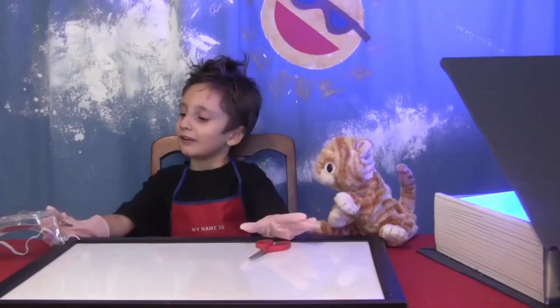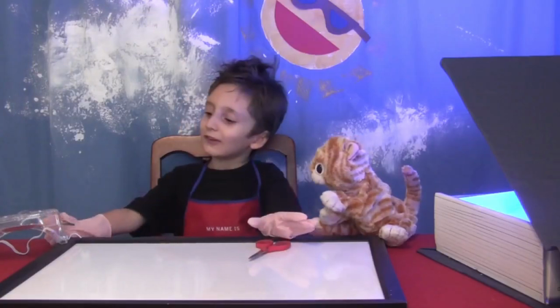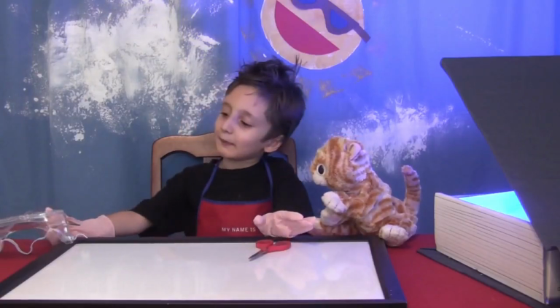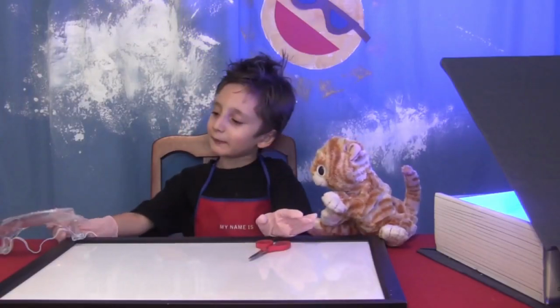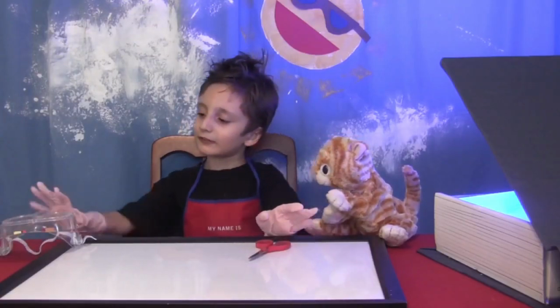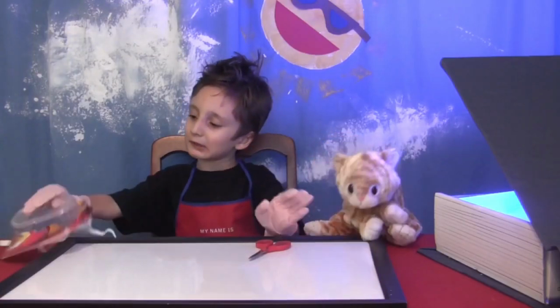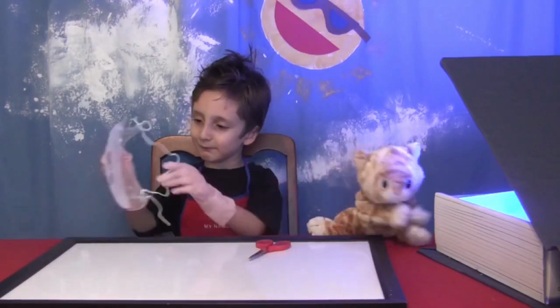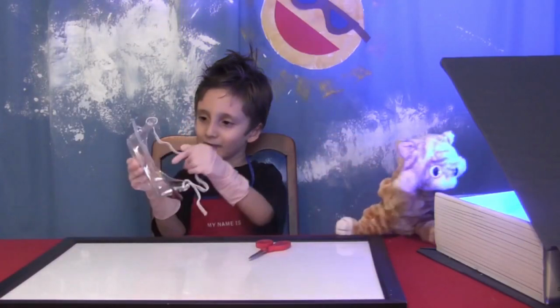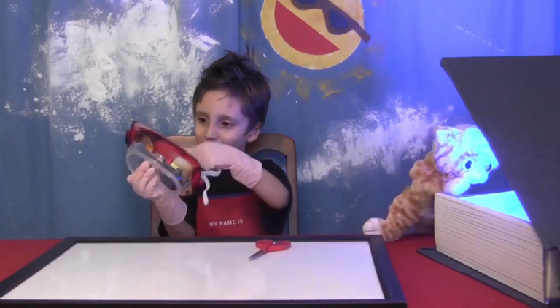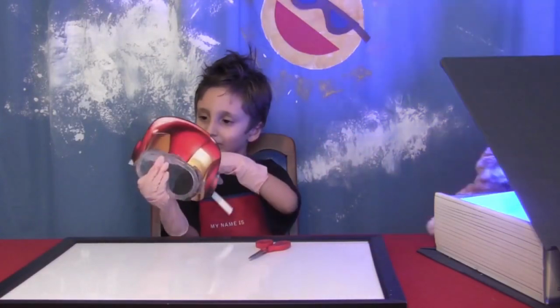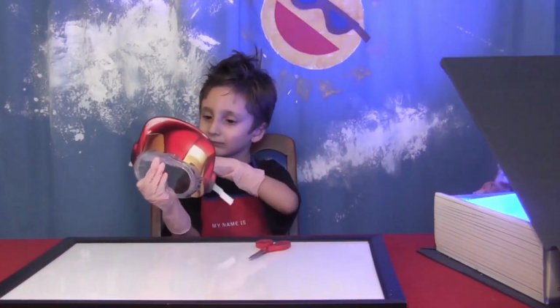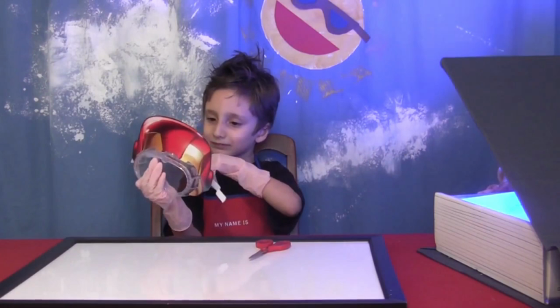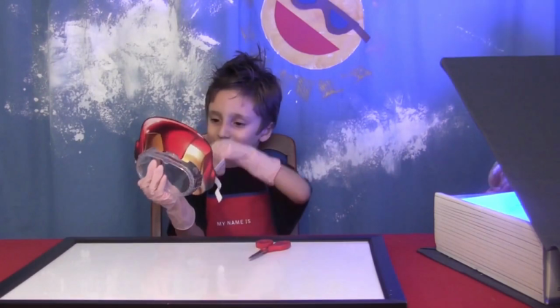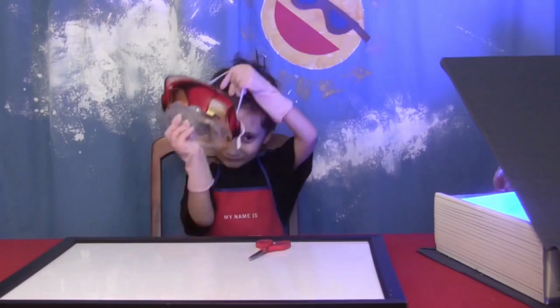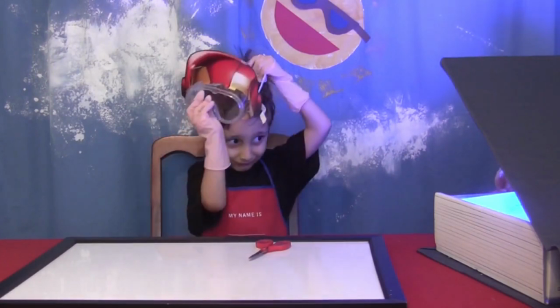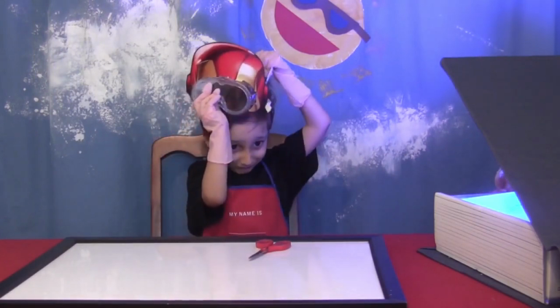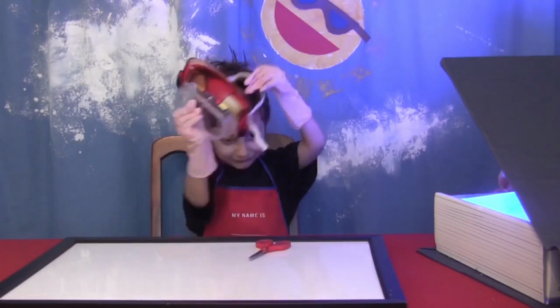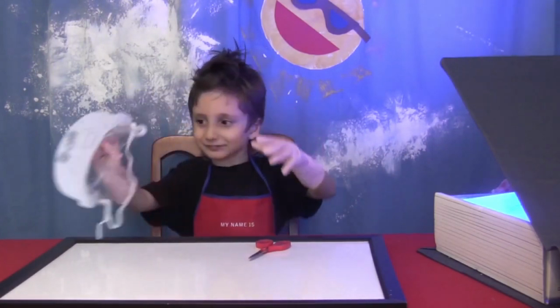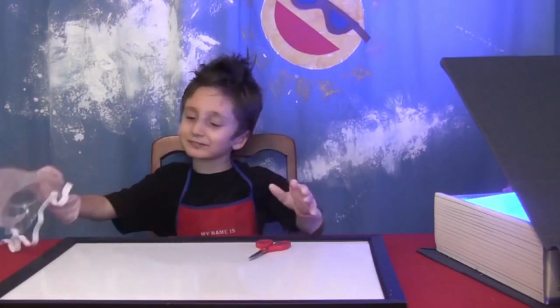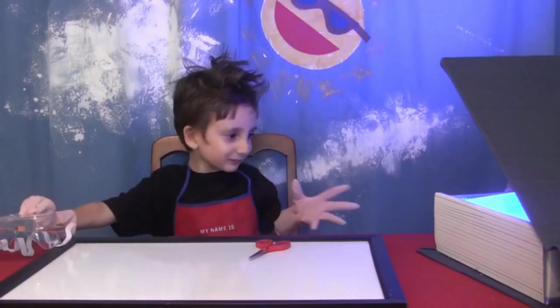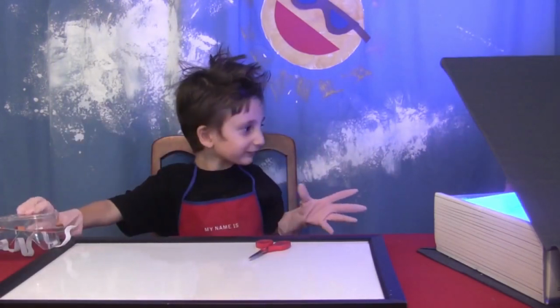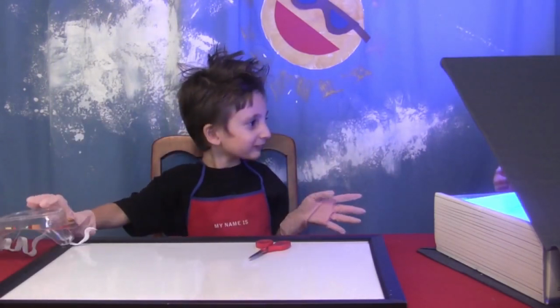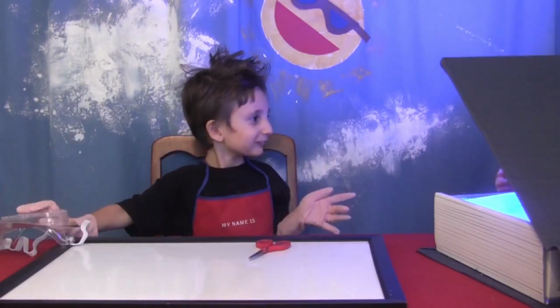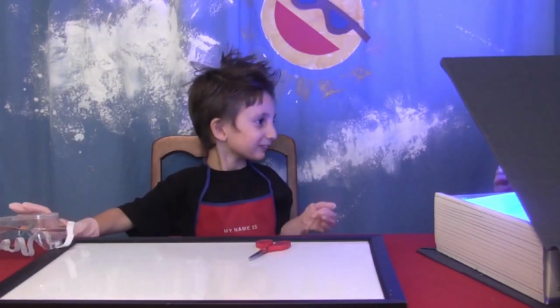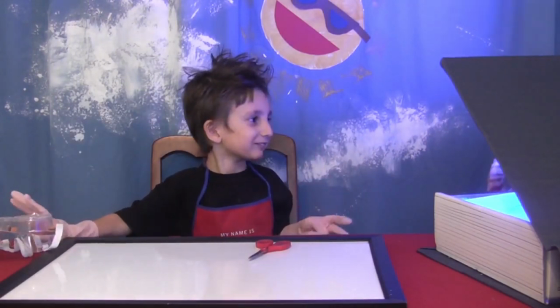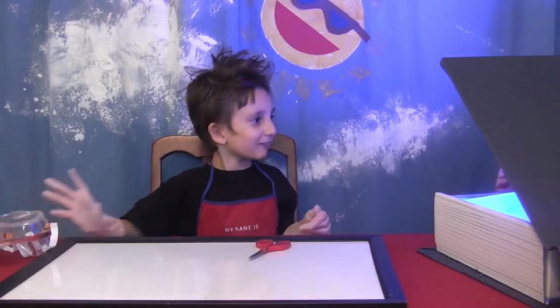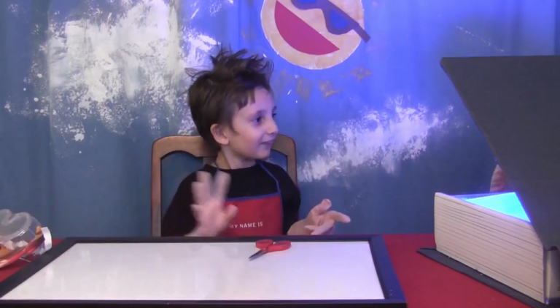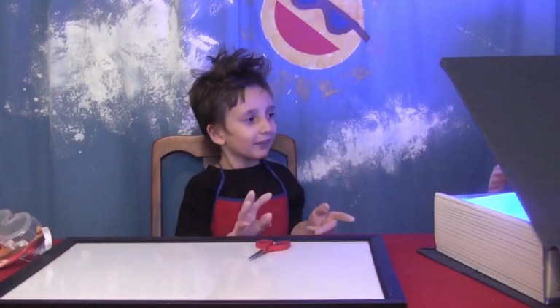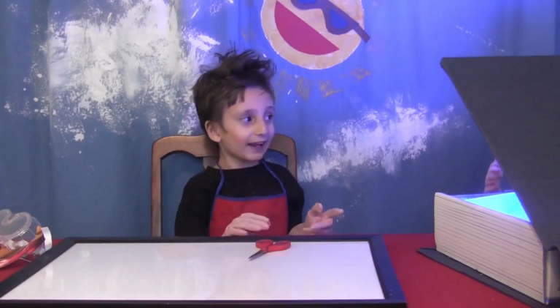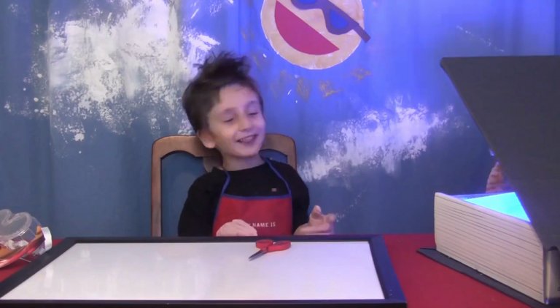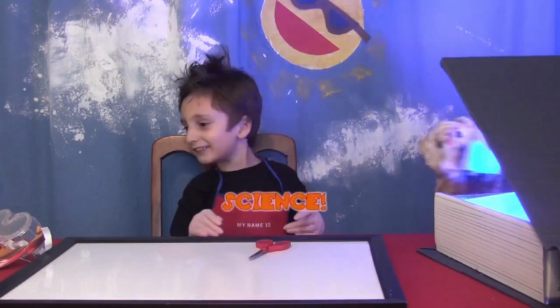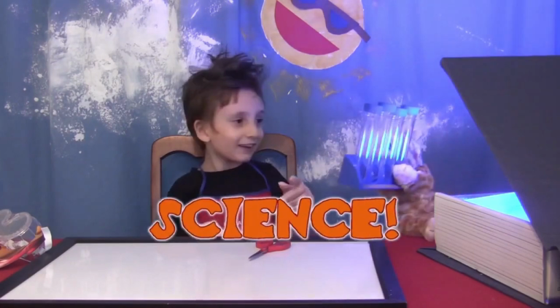What's in the magic book today? I will go check. This looks like... Science!